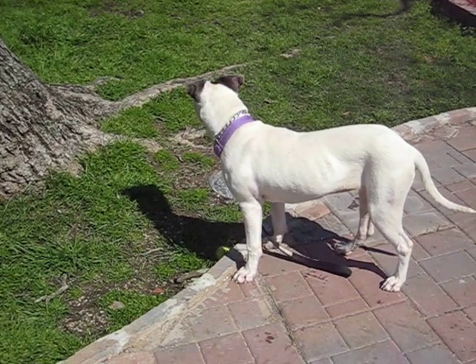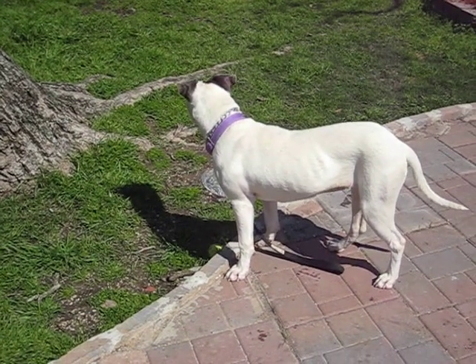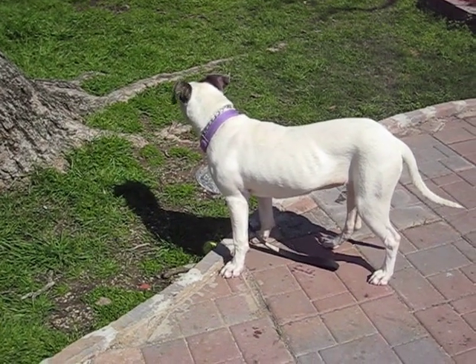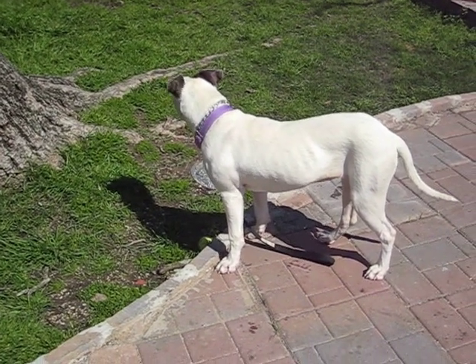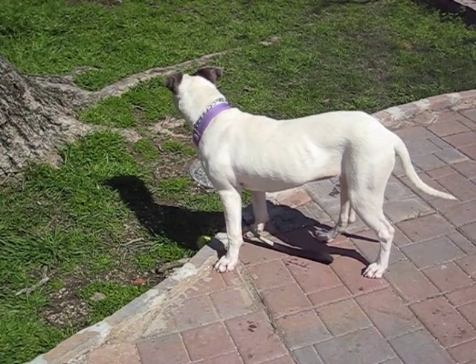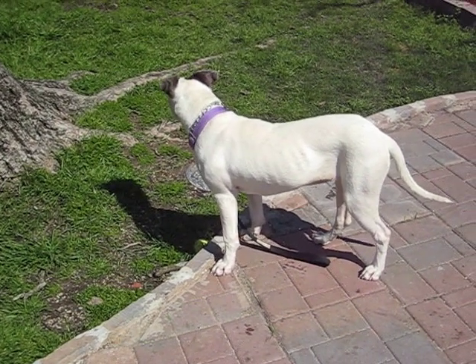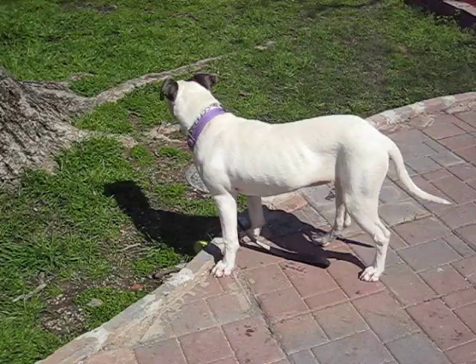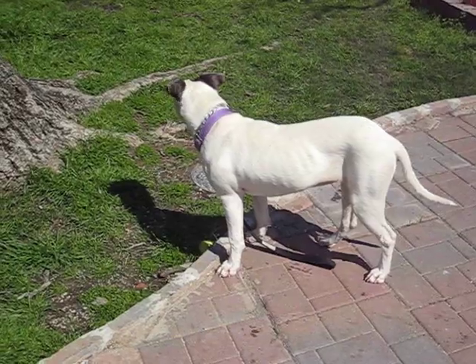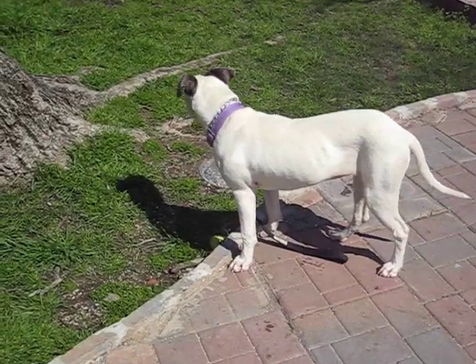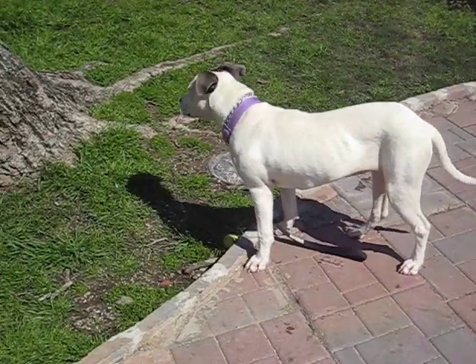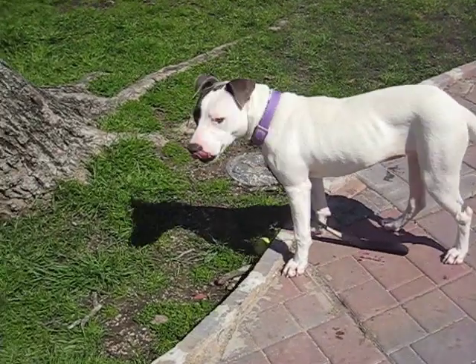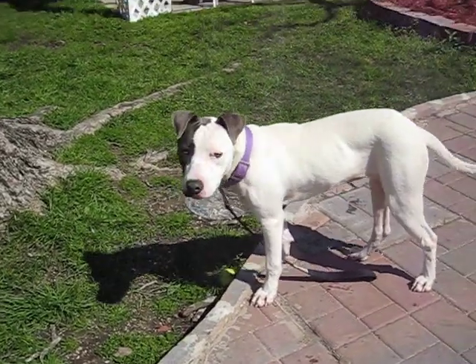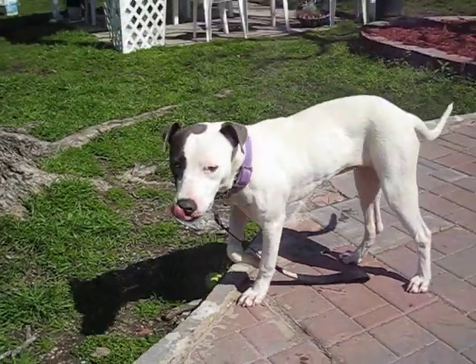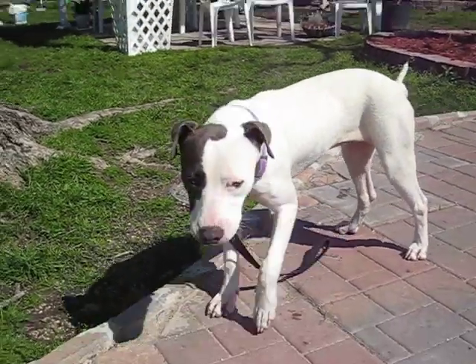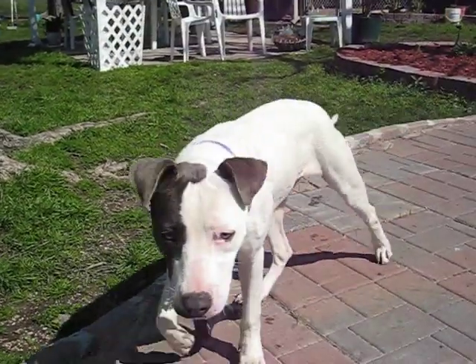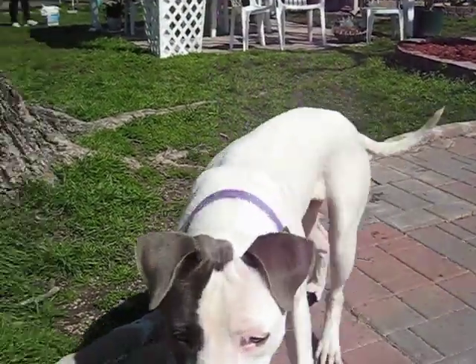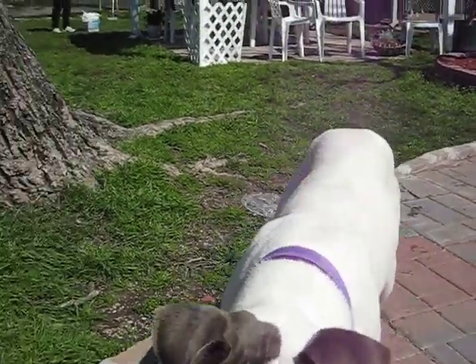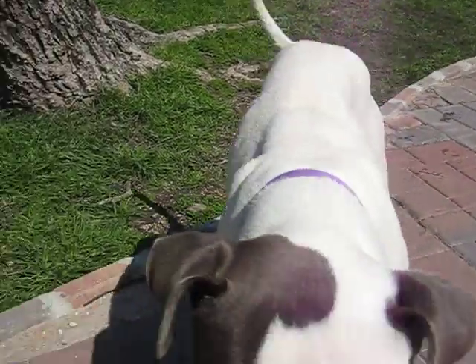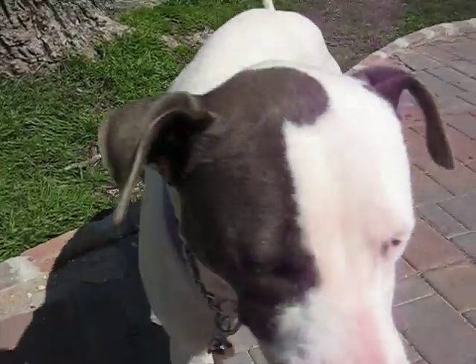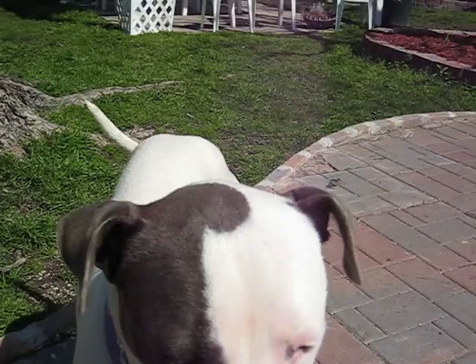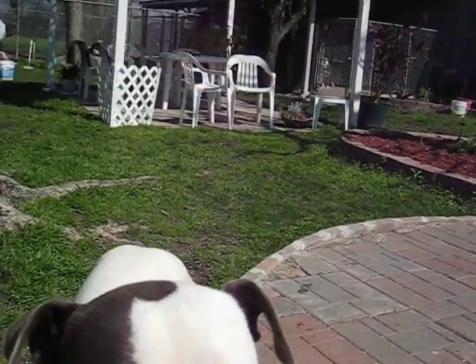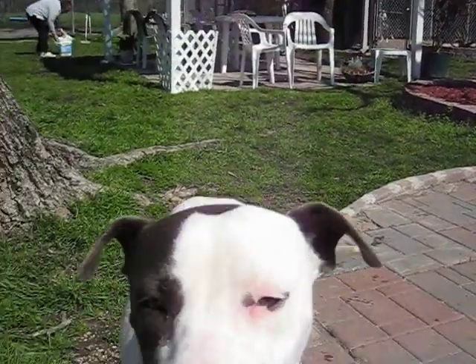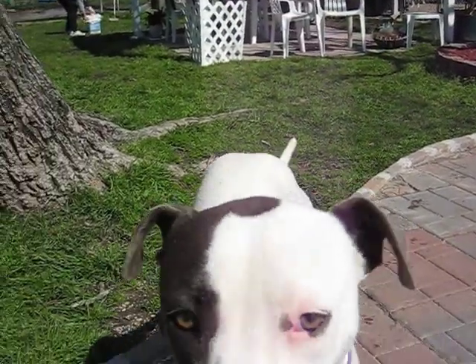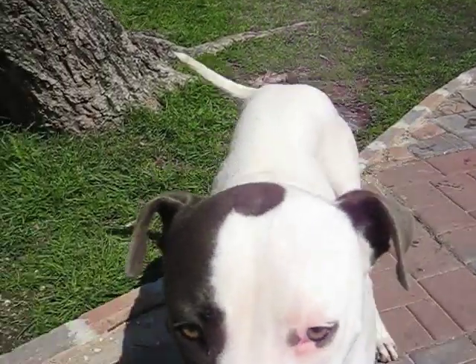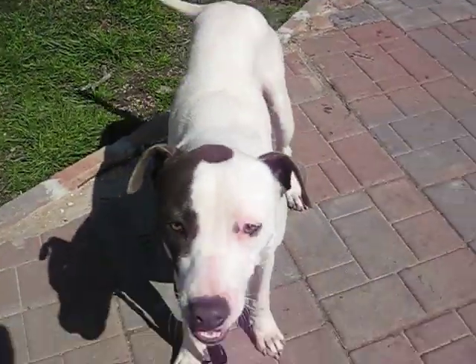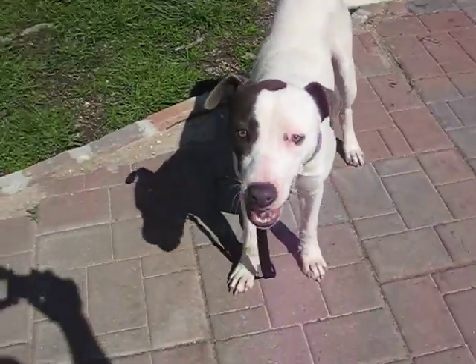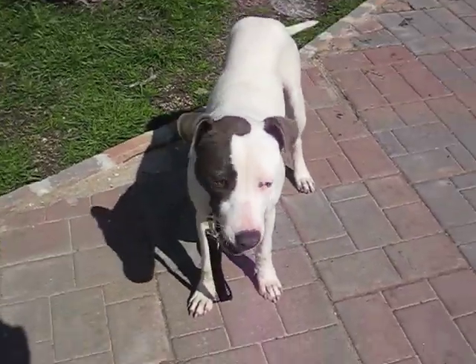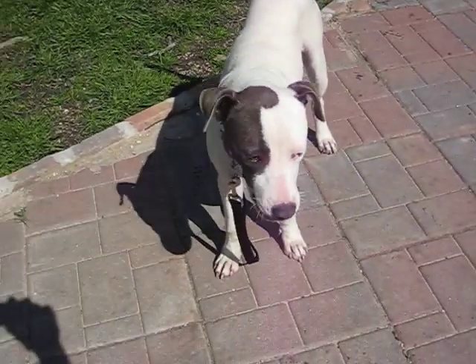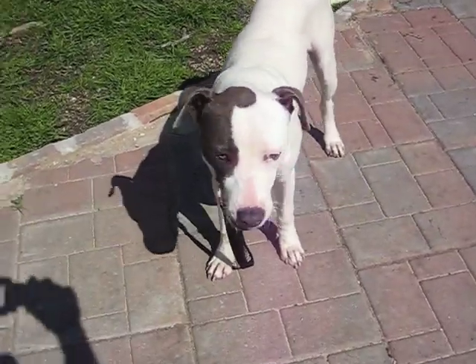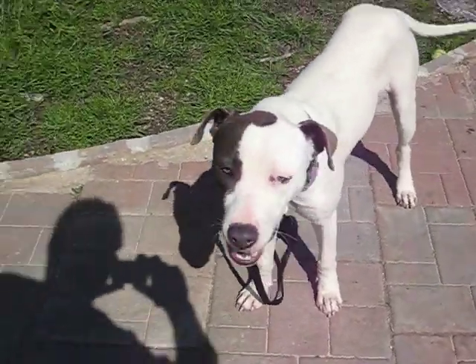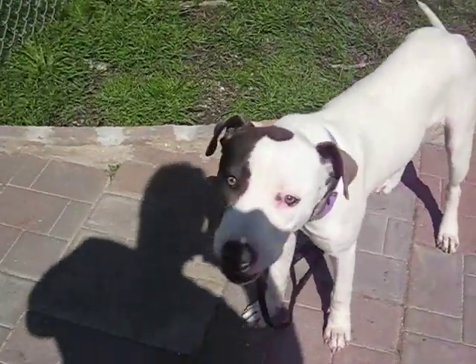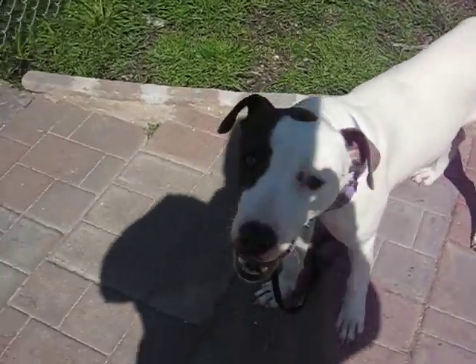Hey, Dixie. What are you doing? Look over here, girl. There you go. What a good girl. Get a treat. Oh, wow. What a good girl, get a treat. What a good girl.